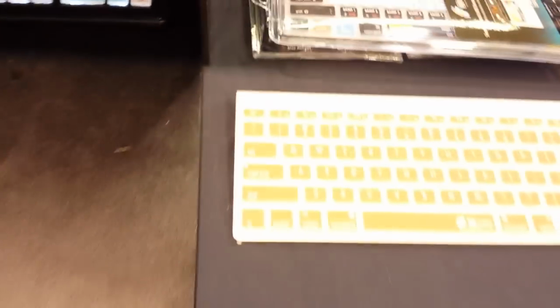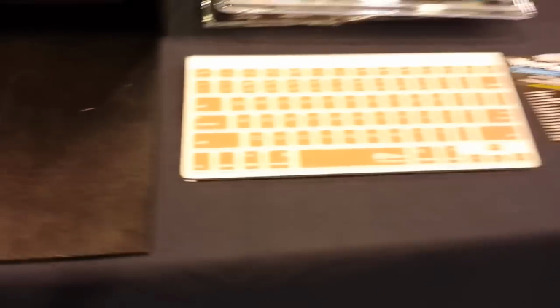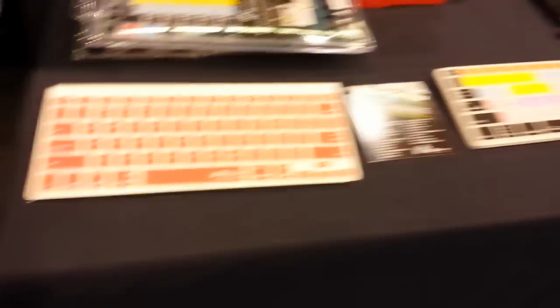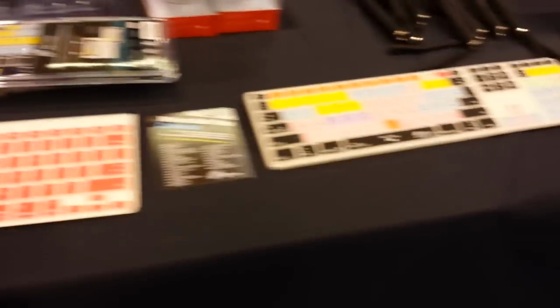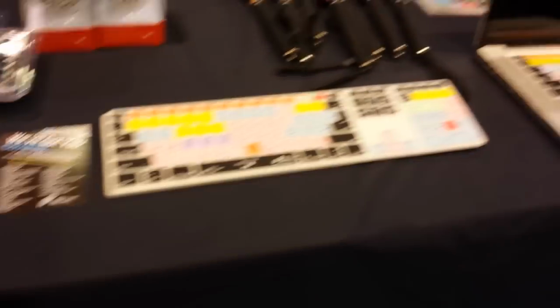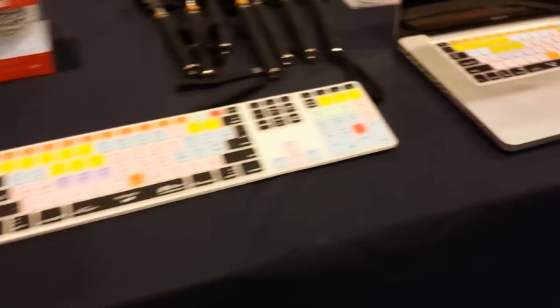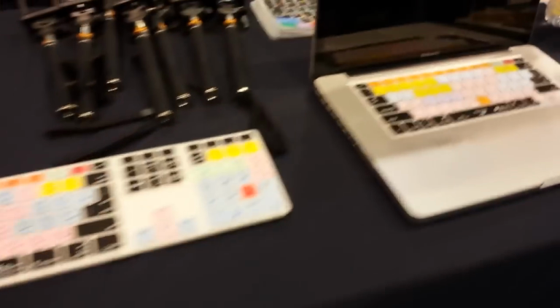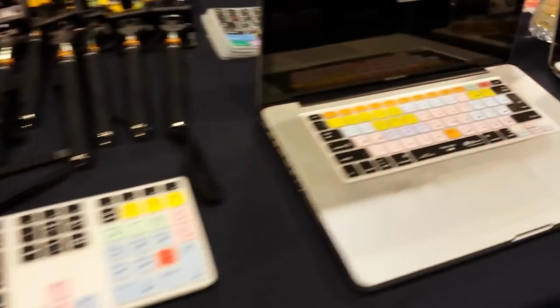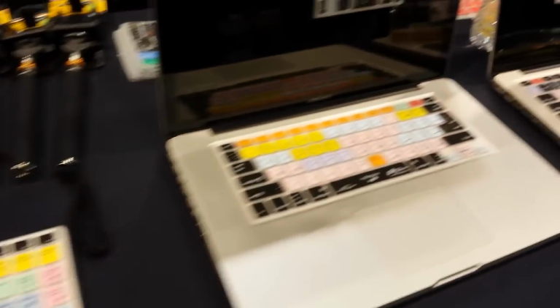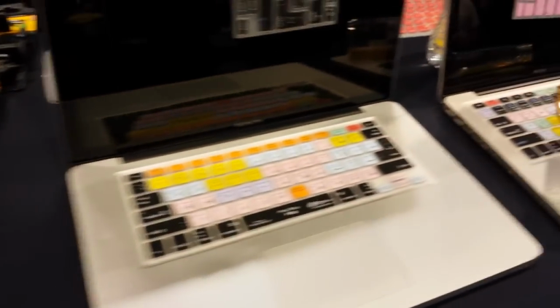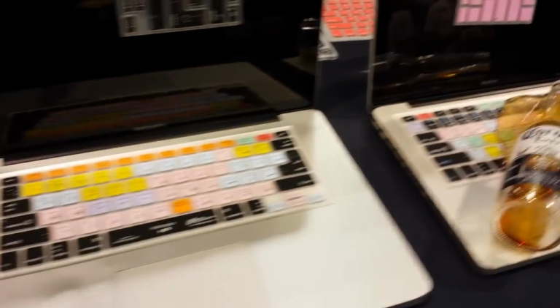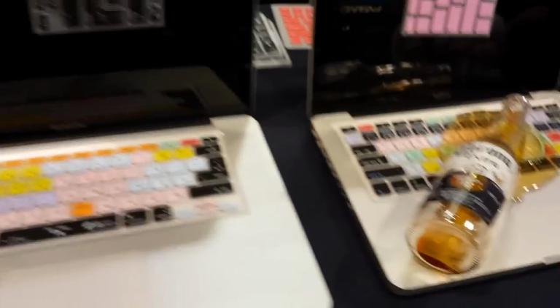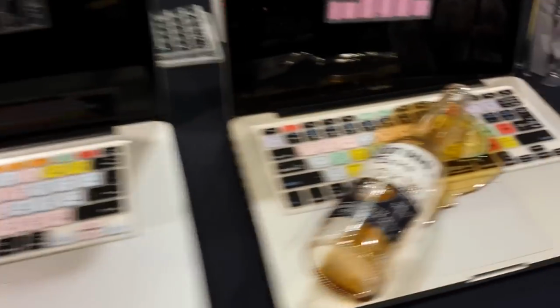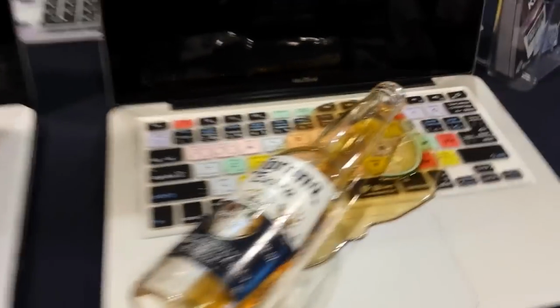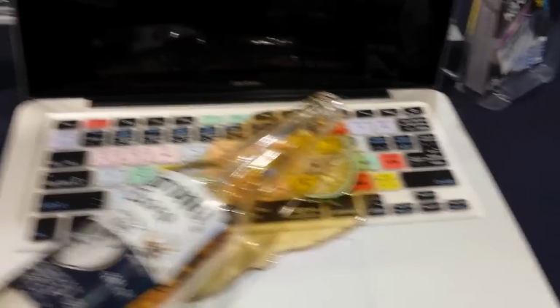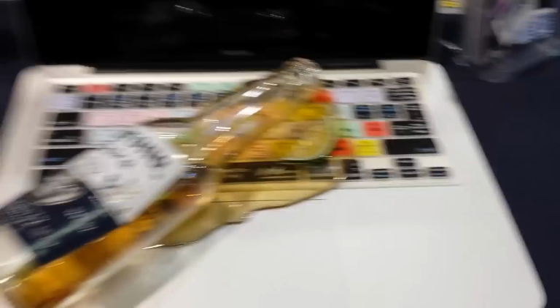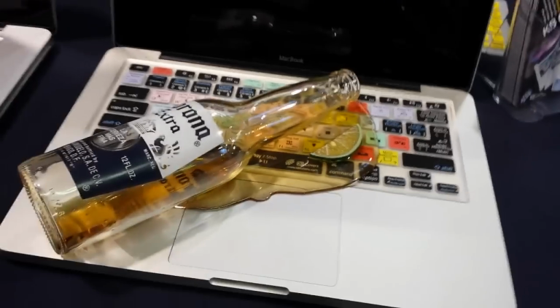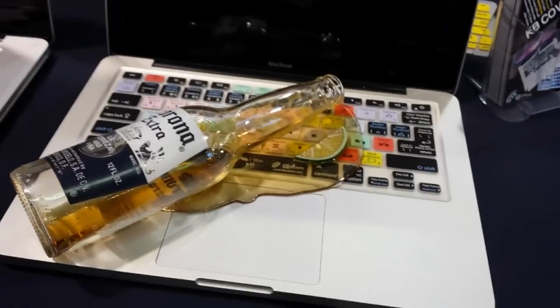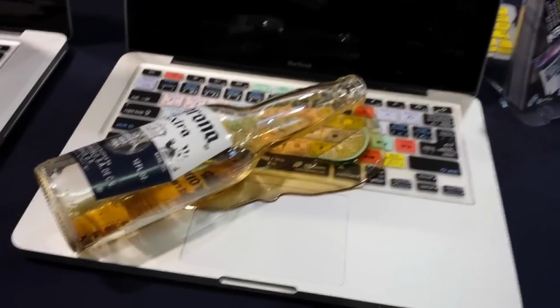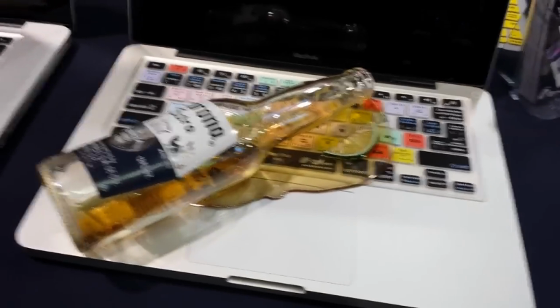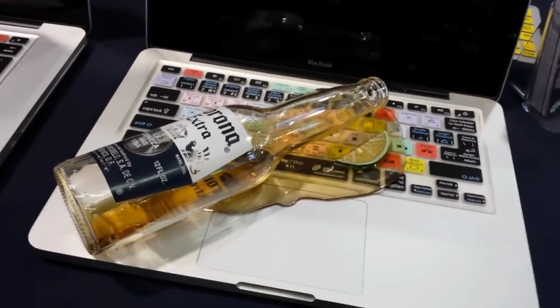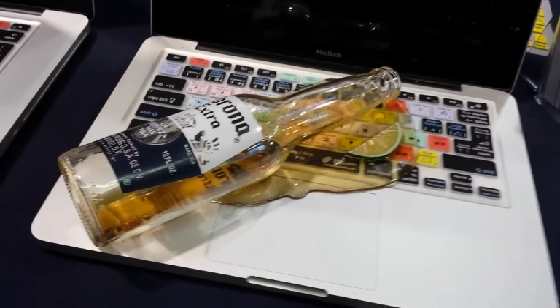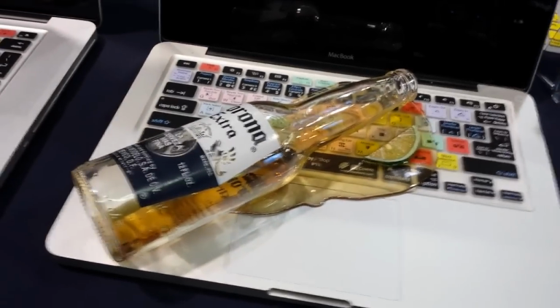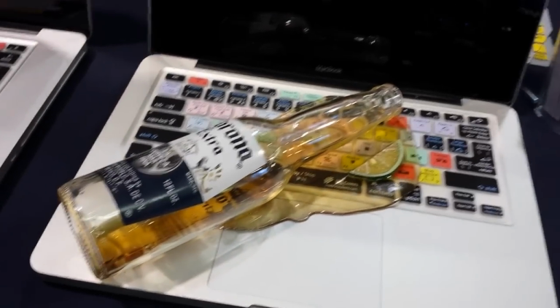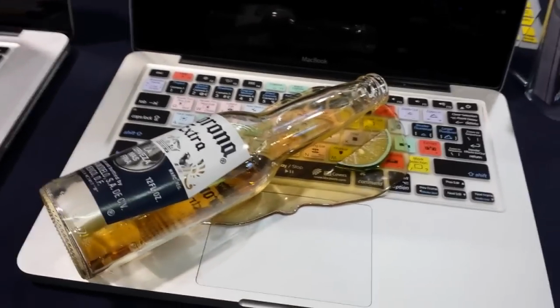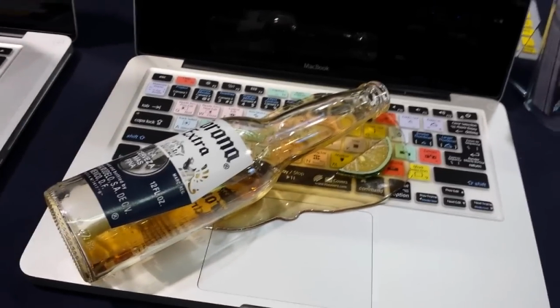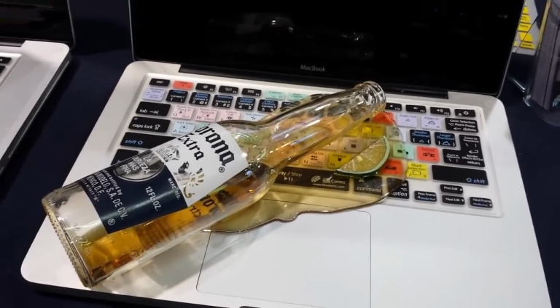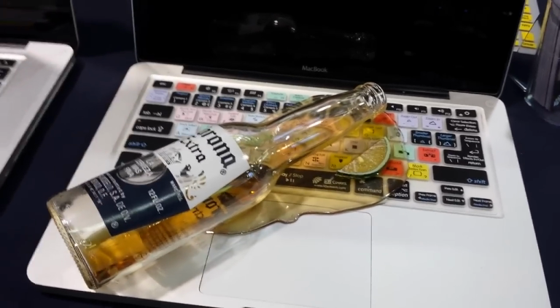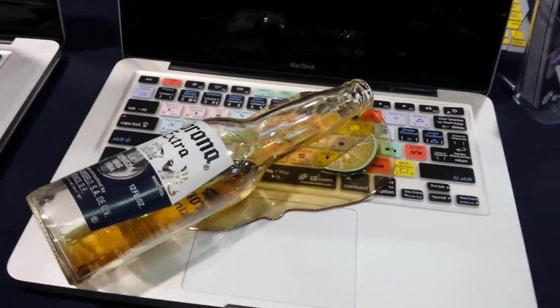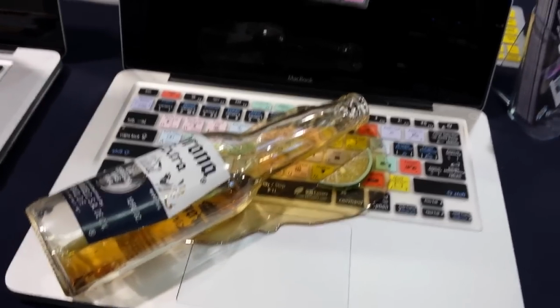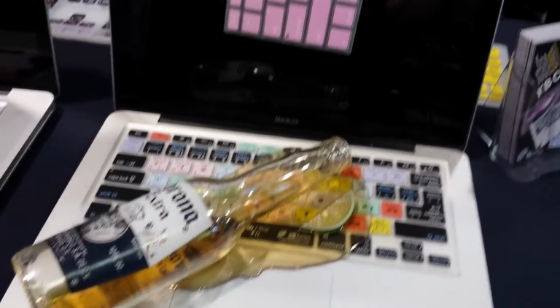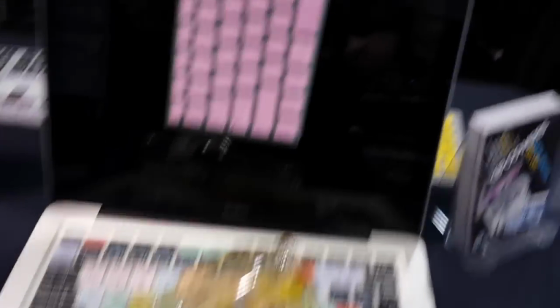If you are out there in the field, this is a great way to protect your Mac. I've actually had some of their covers and I really liked how it was able to protect the machine and also give me some reminders when I needed to hit keys.